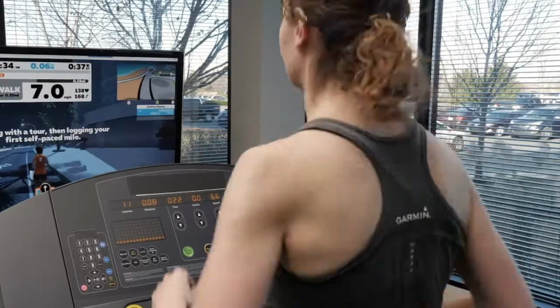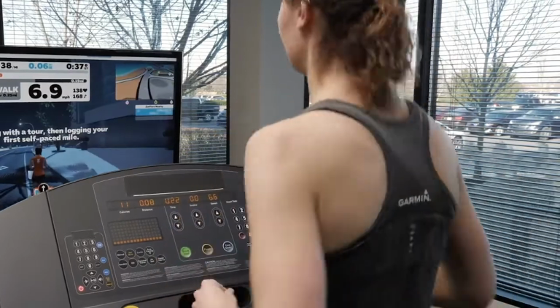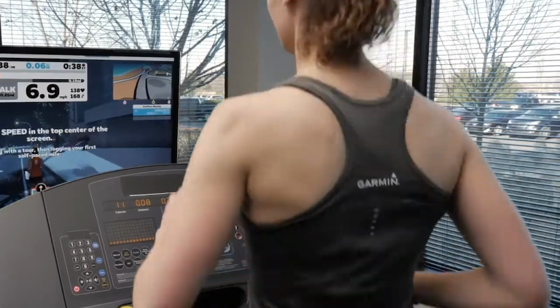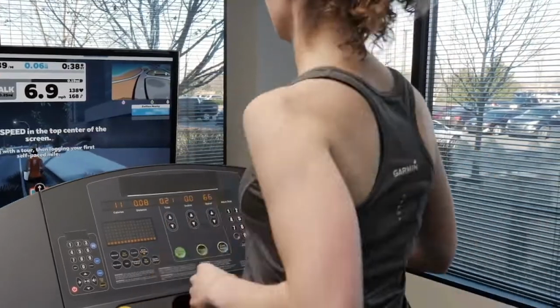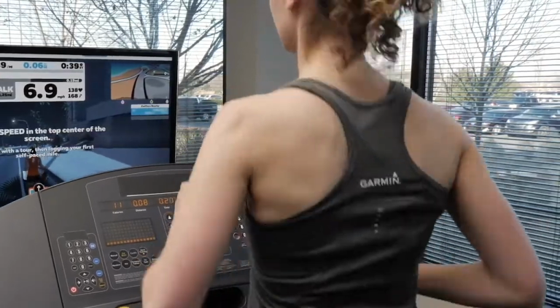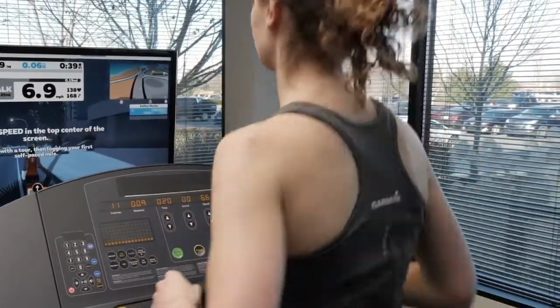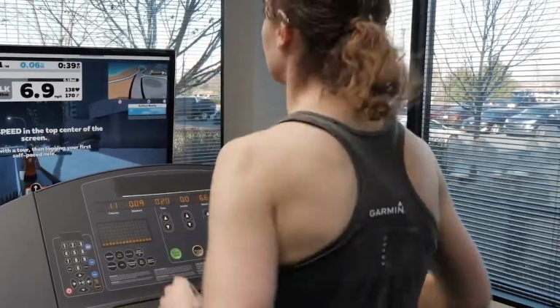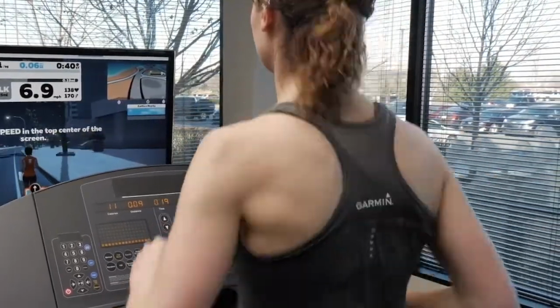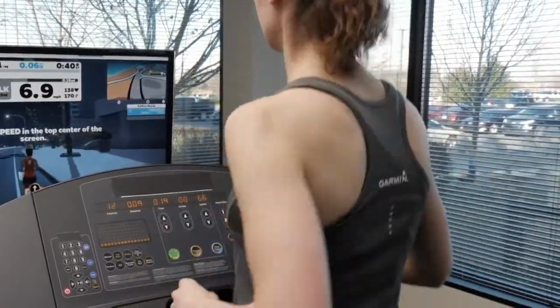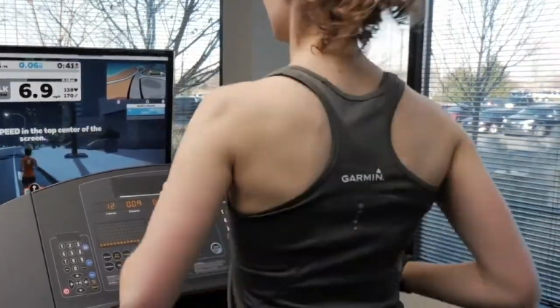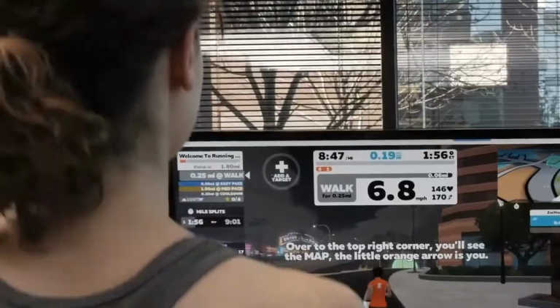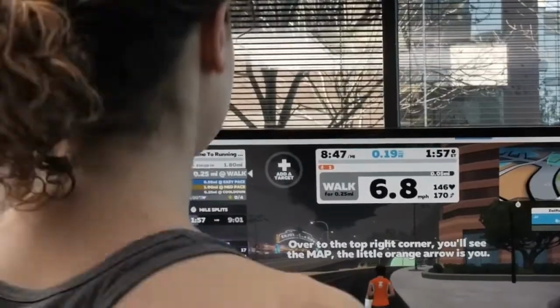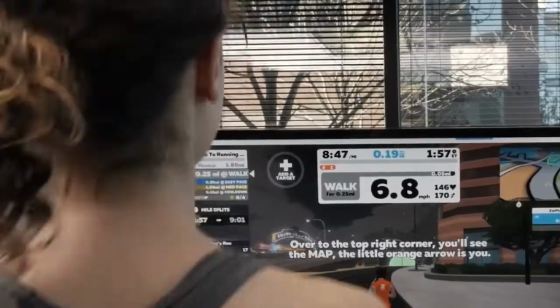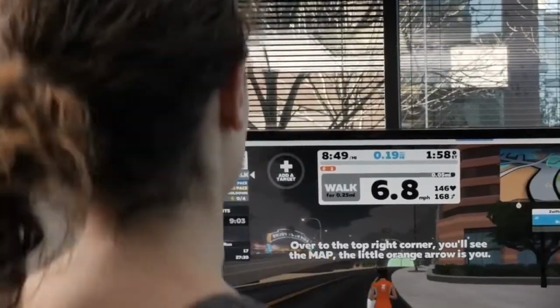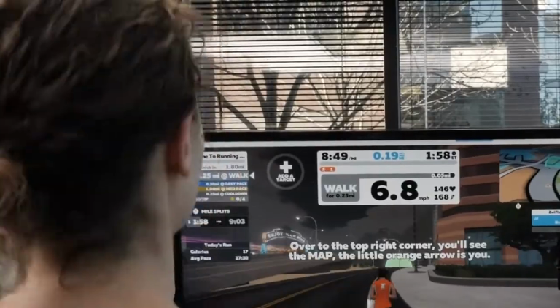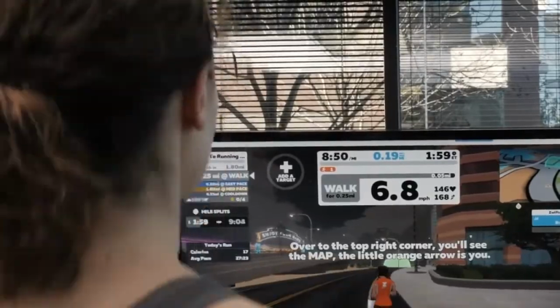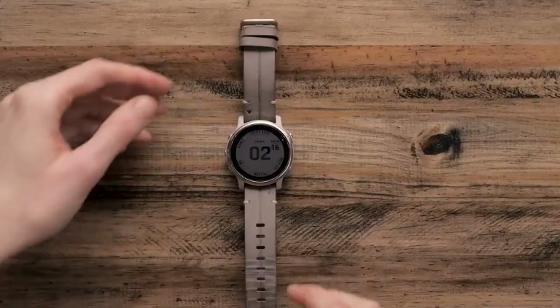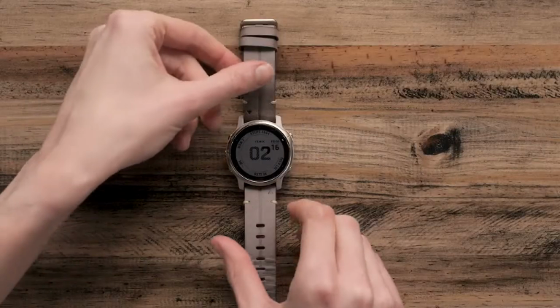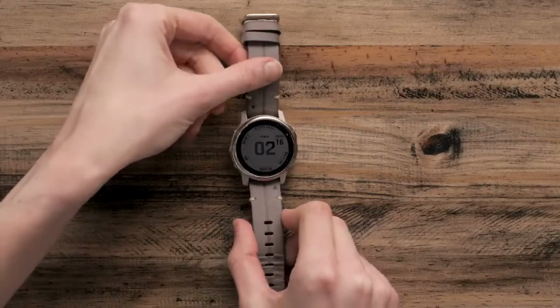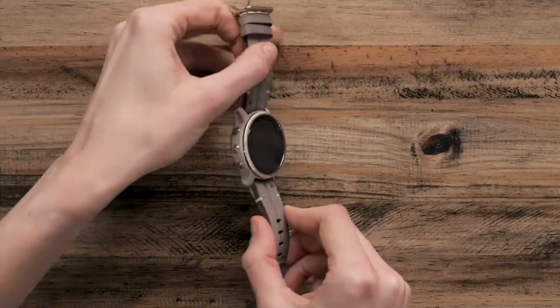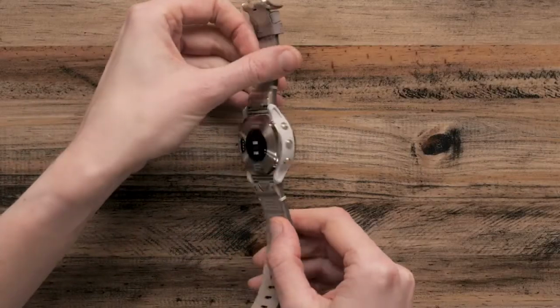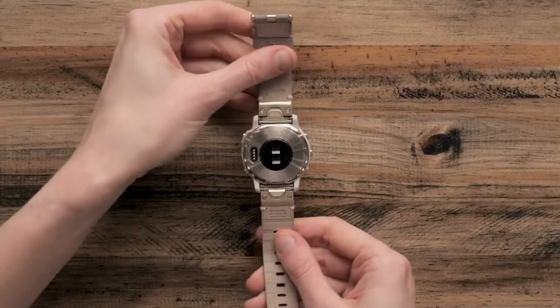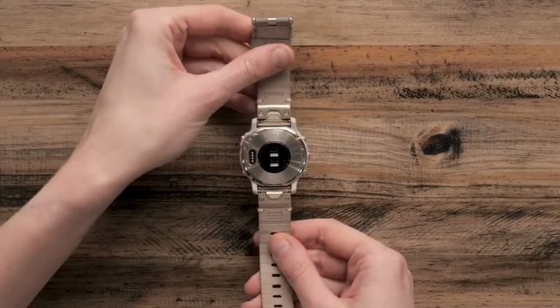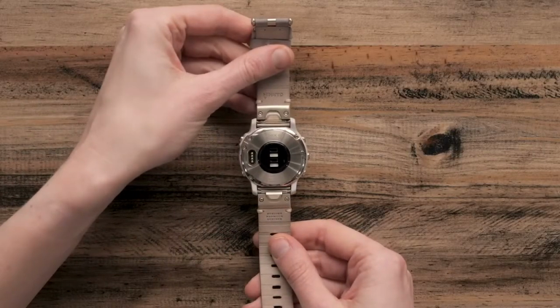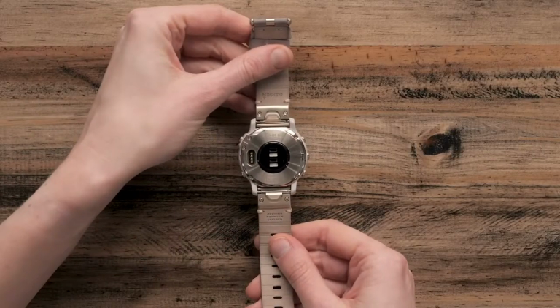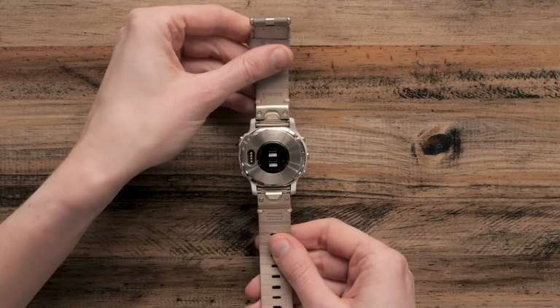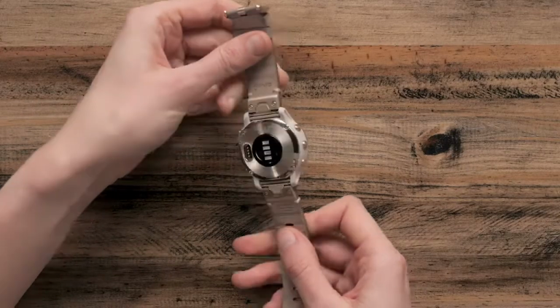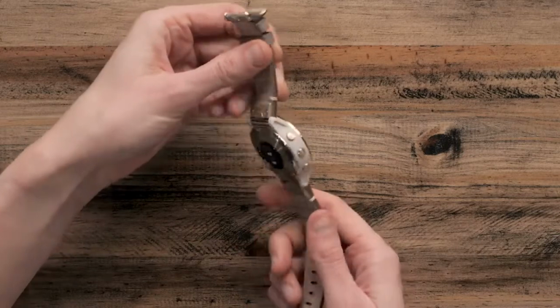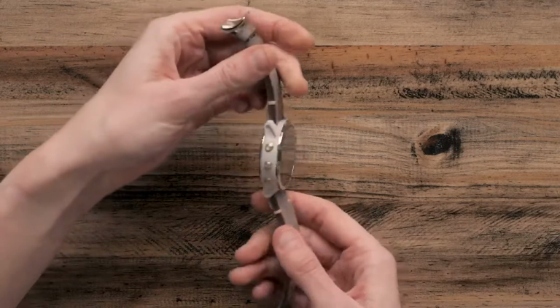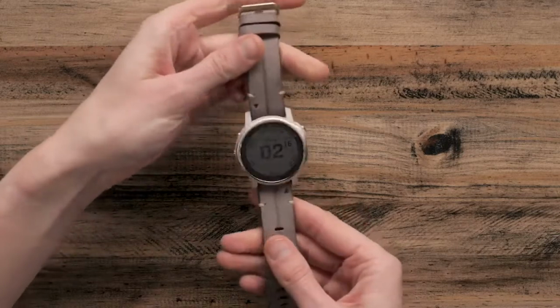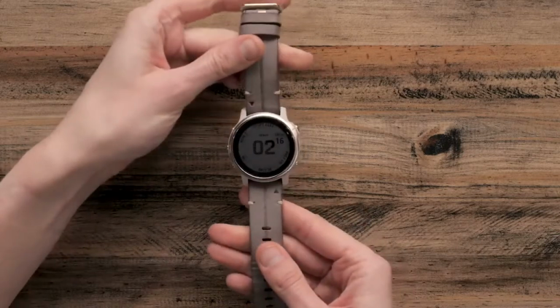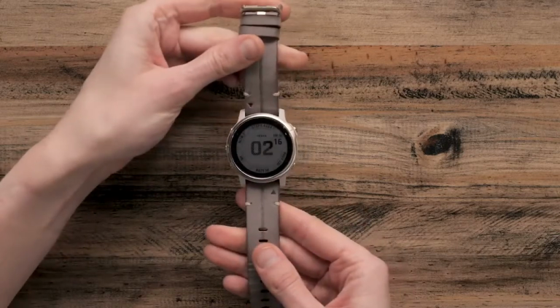Today, we're going to show you some tips for getting a more accurate optical heart rate reading with your Garmin watch. First, we should make sure that both the watch and your wrist are clean and dry before putting on the watch.